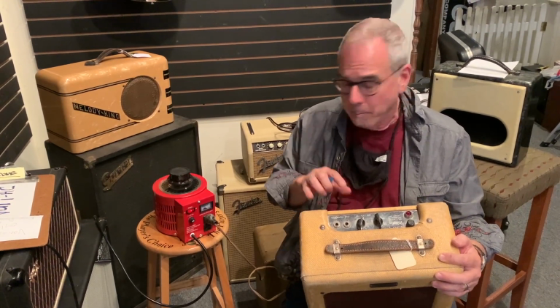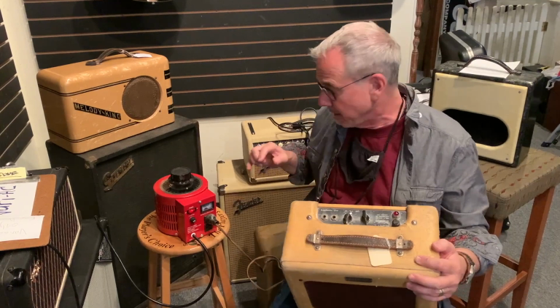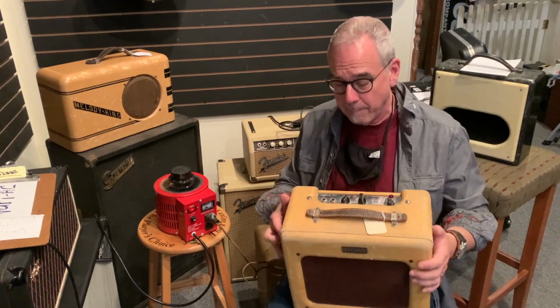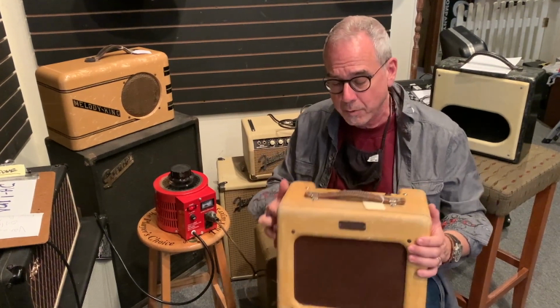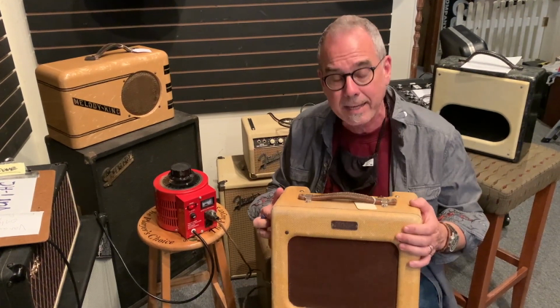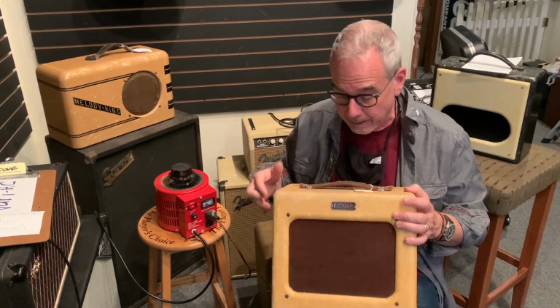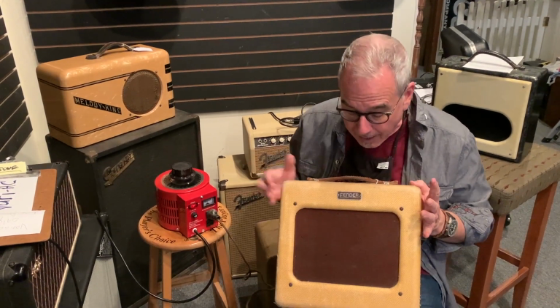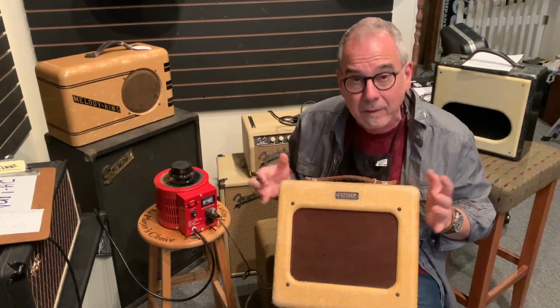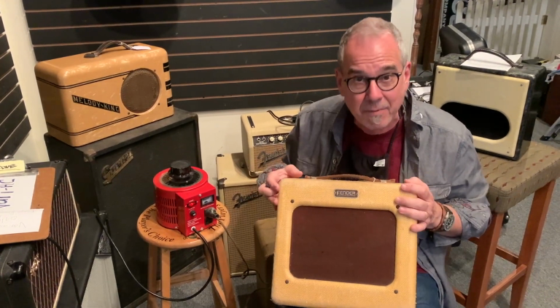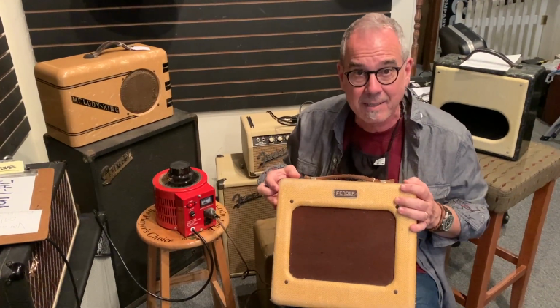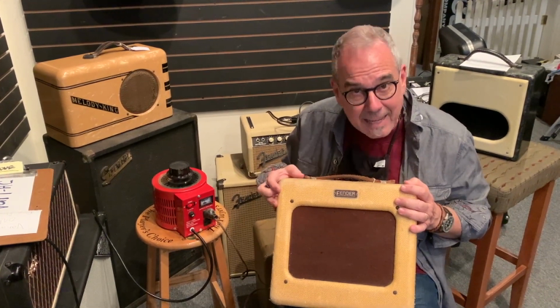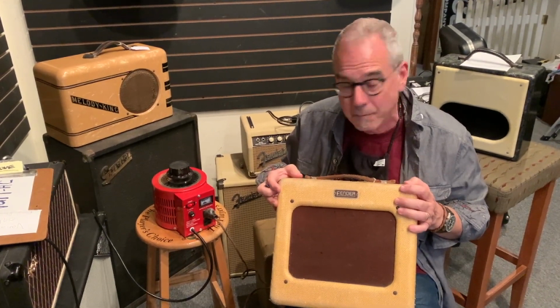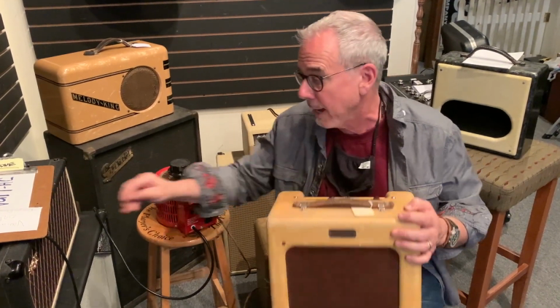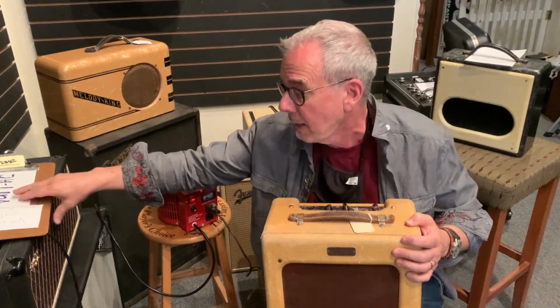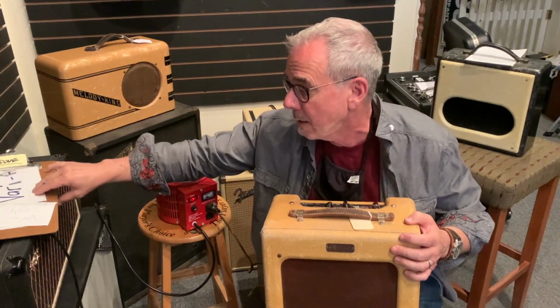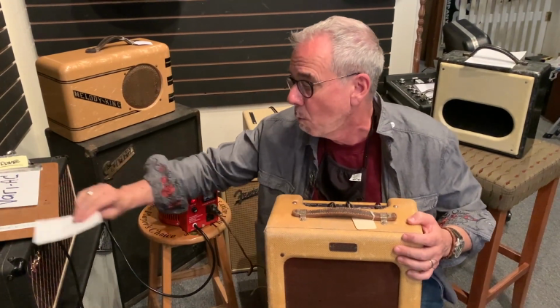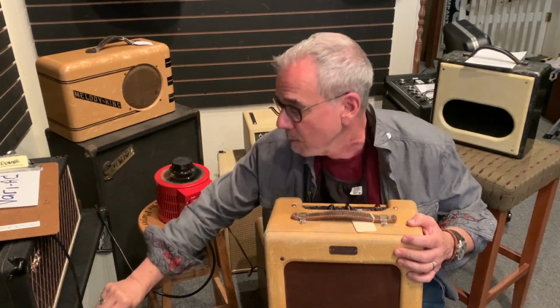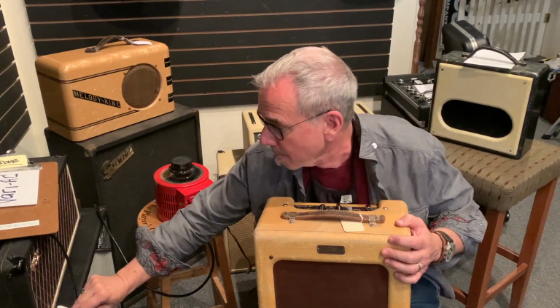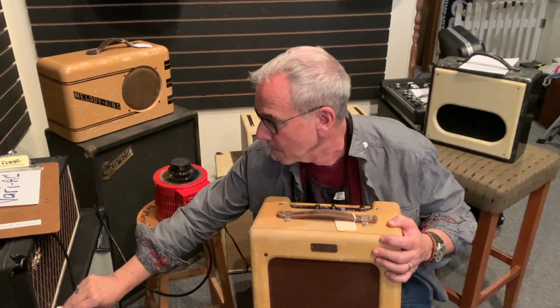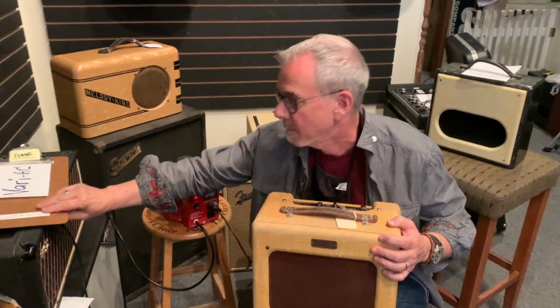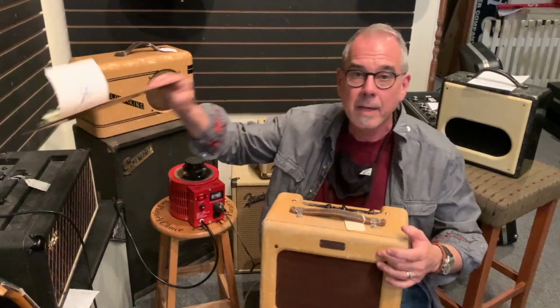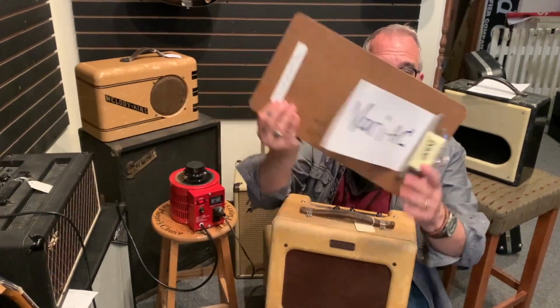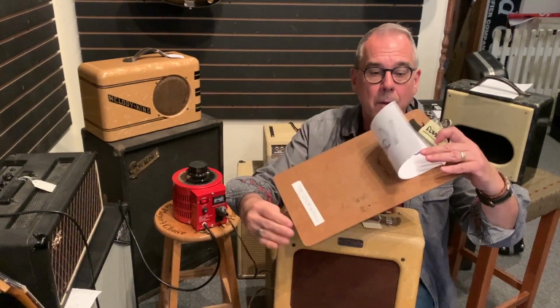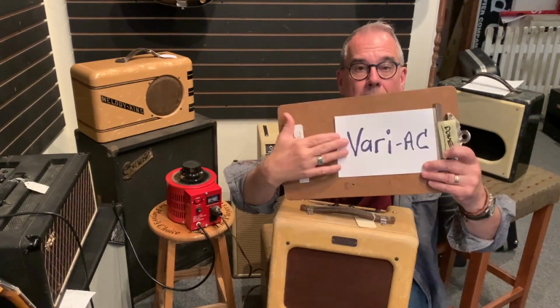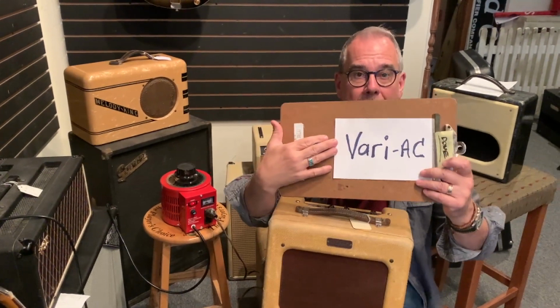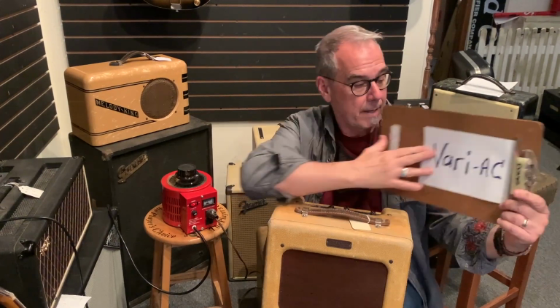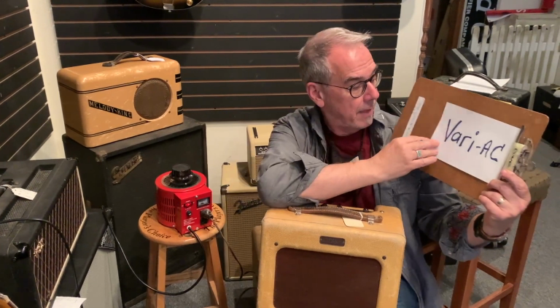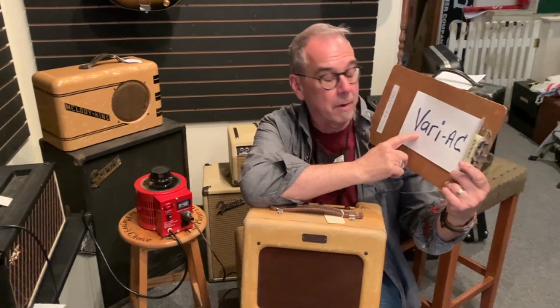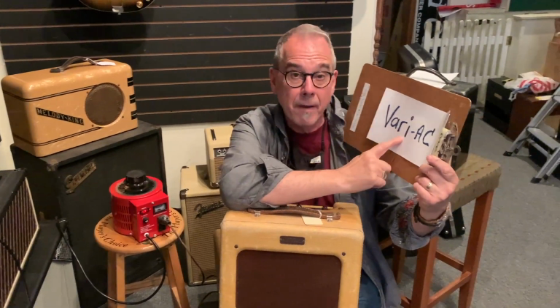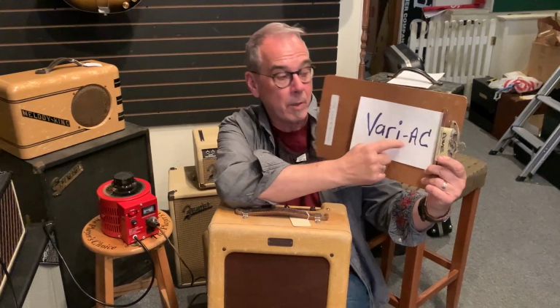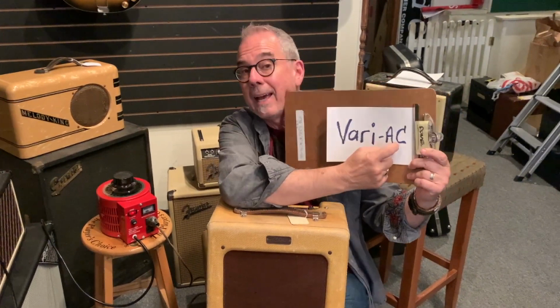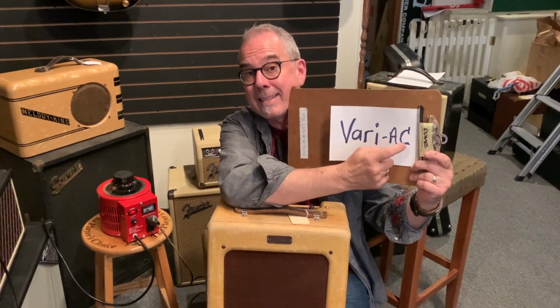For these old amplifiers, you want to ease them in. I'll leave this like this for a while. What I'm using is a Variac — that's a variable AC. I bought this on Amazon for fairly cheap.